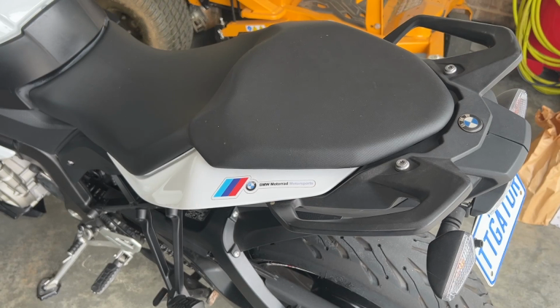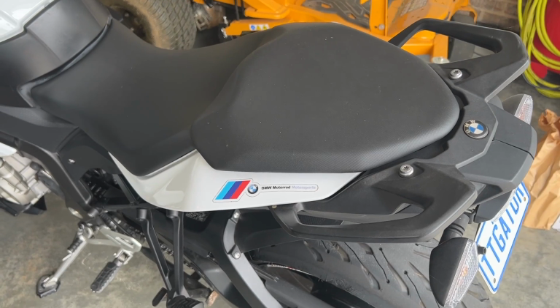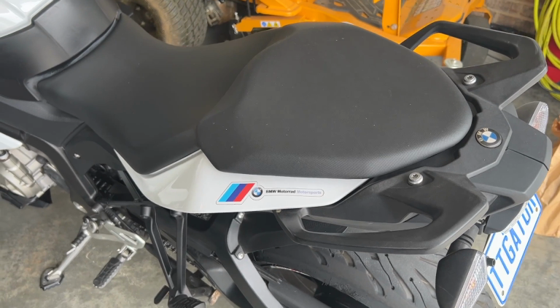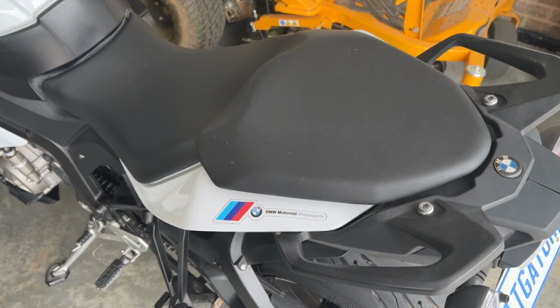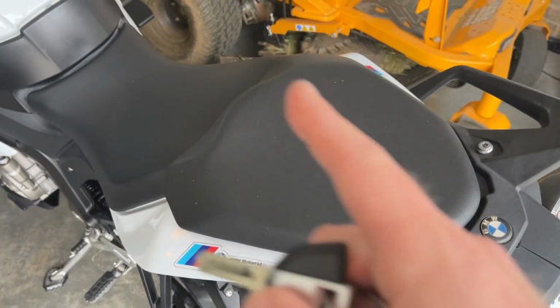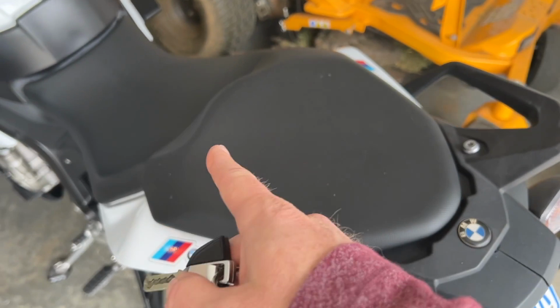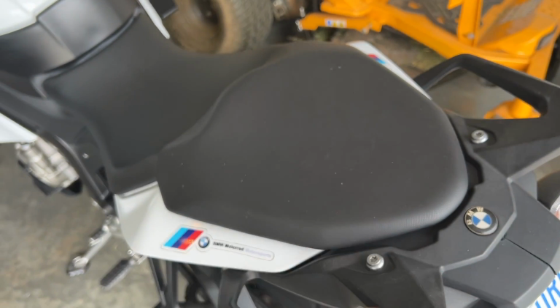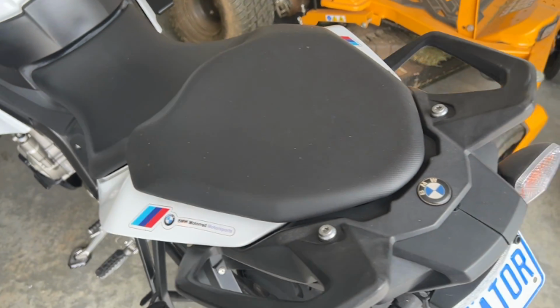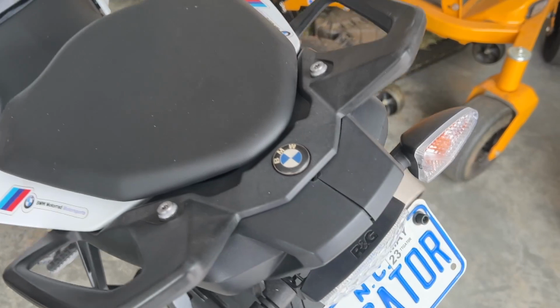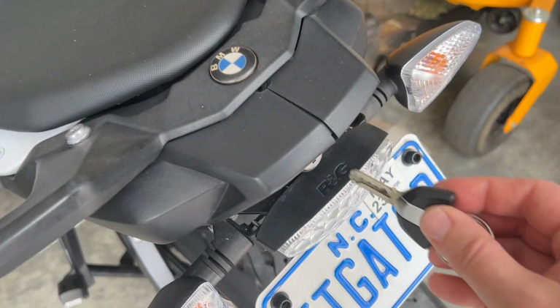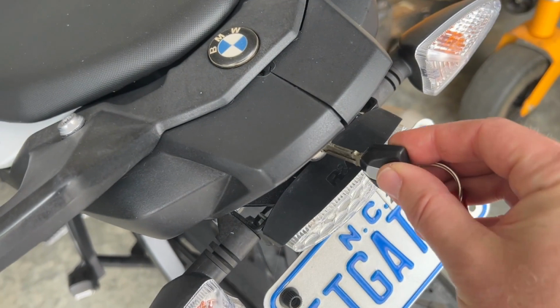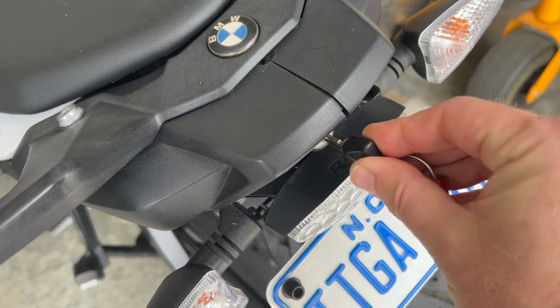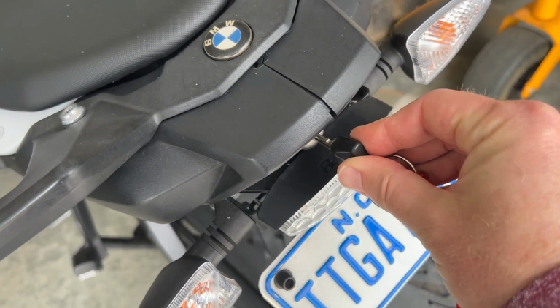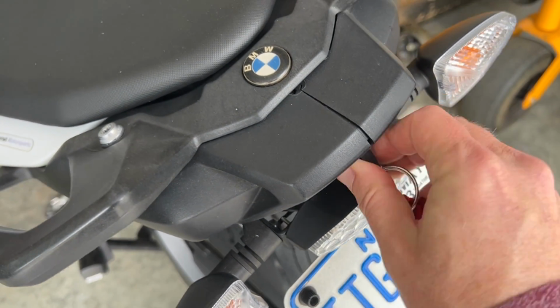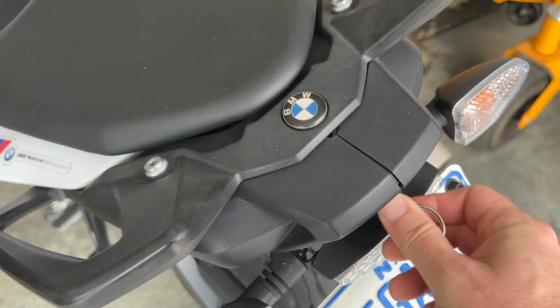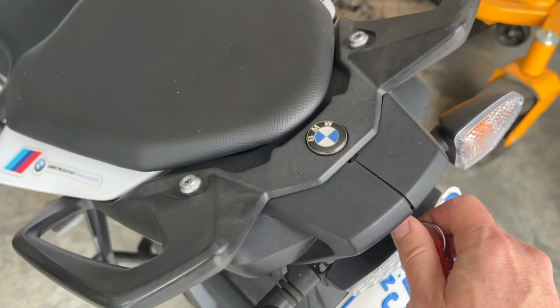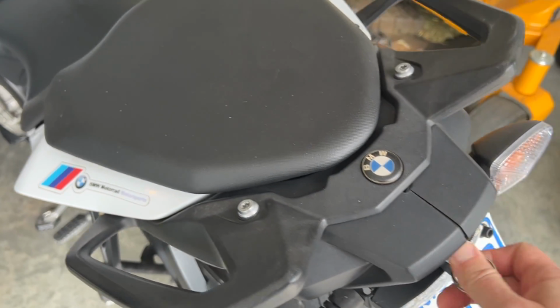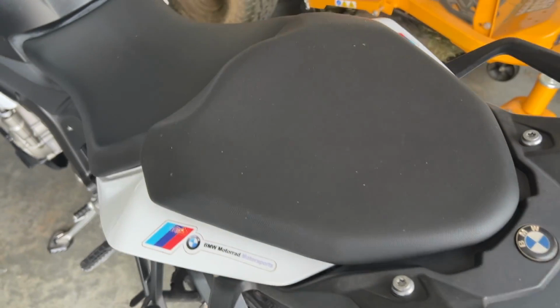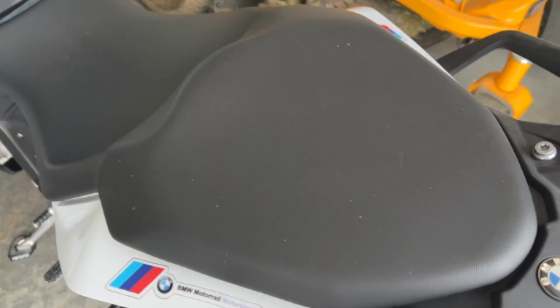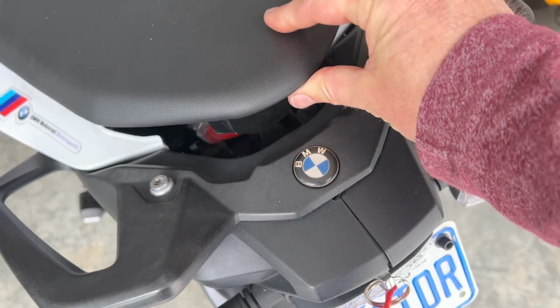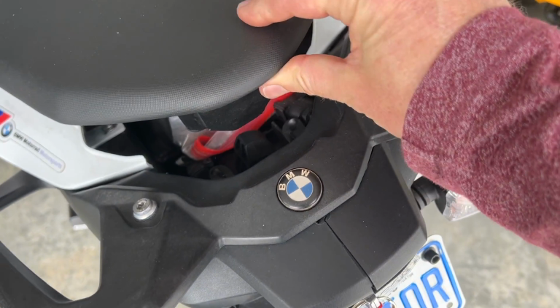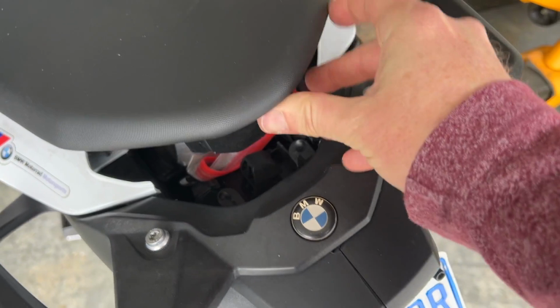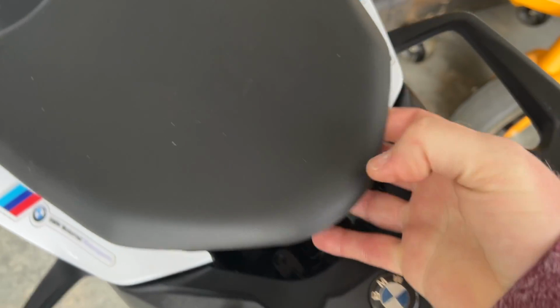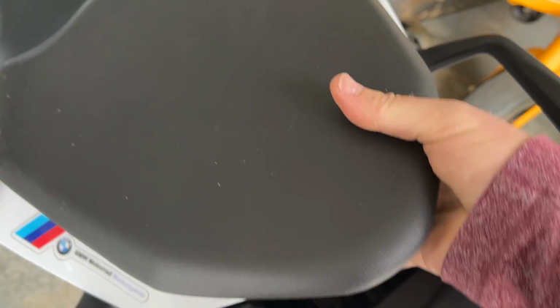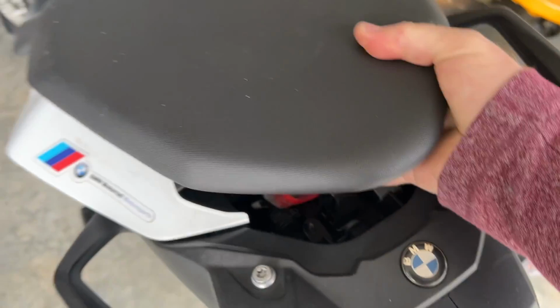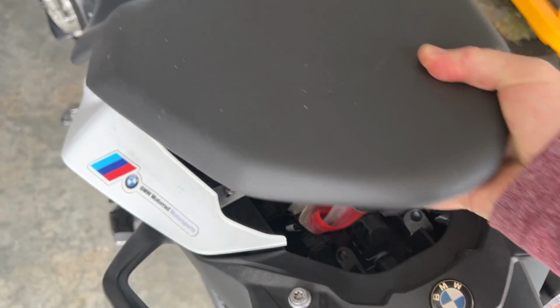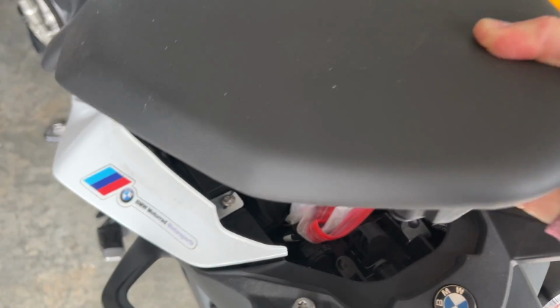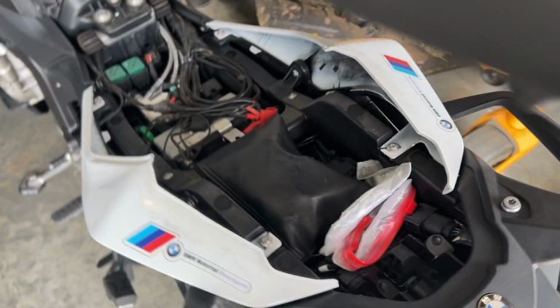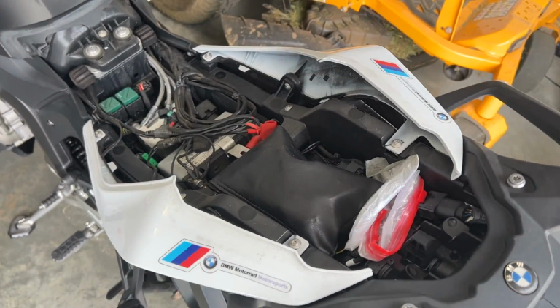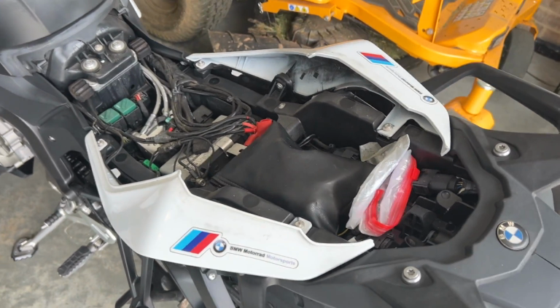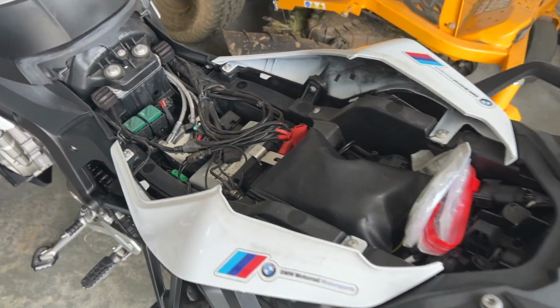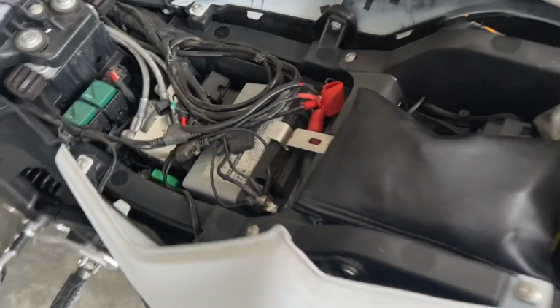The first step is going to be to remove the old battery. It is under the seat, so you're going to need your key here. That will undo the little latch in the back, and you can raise this up and take your seat off.